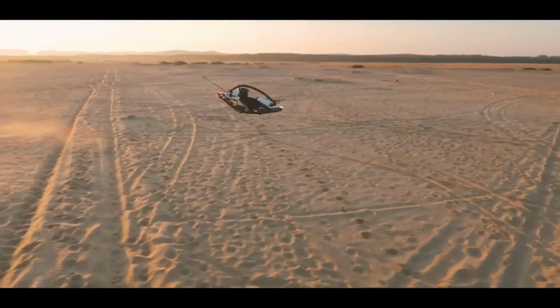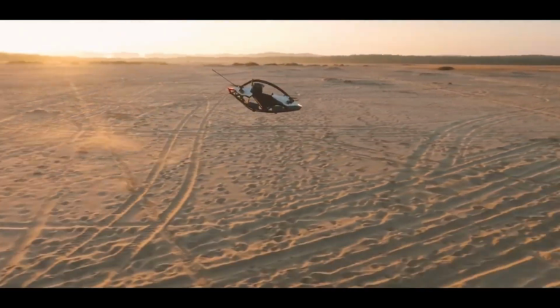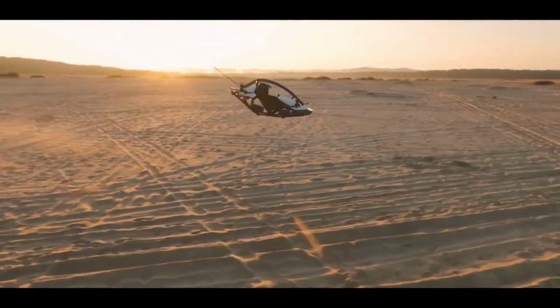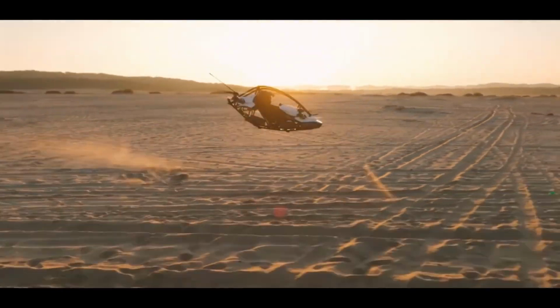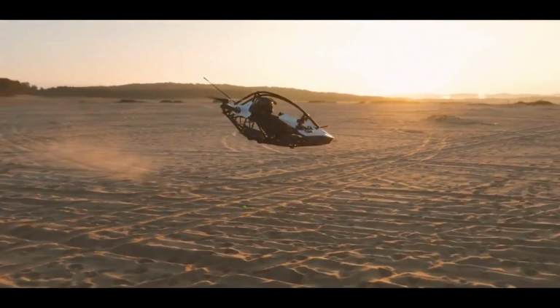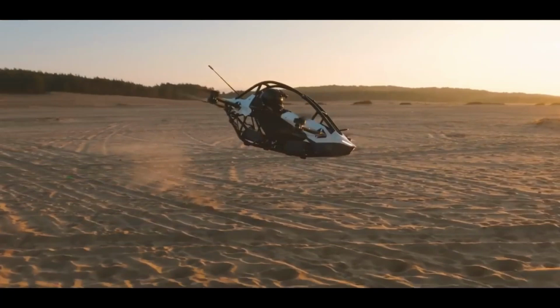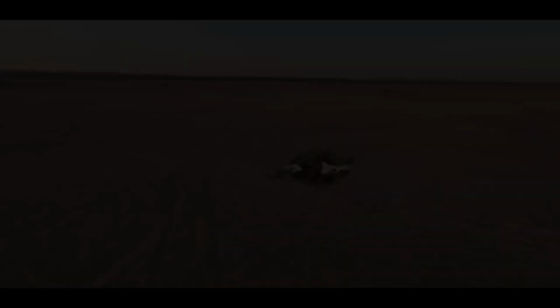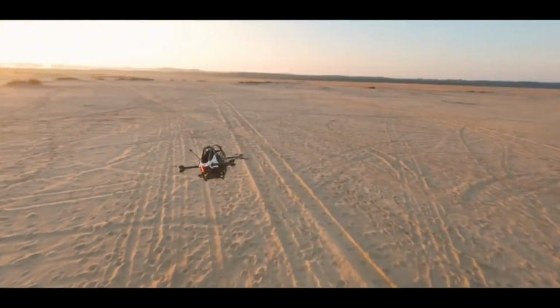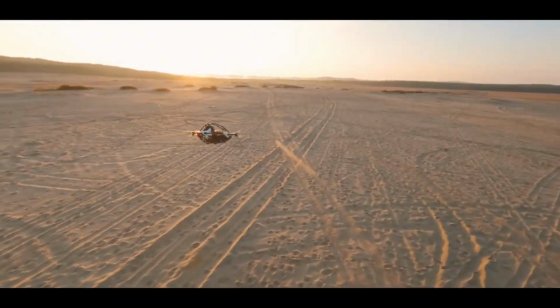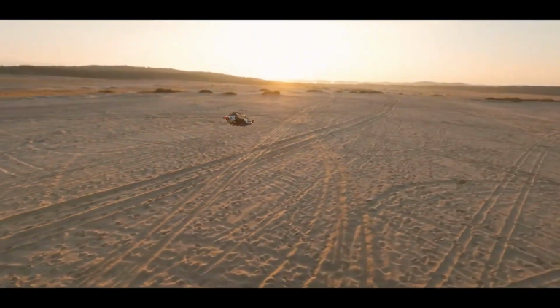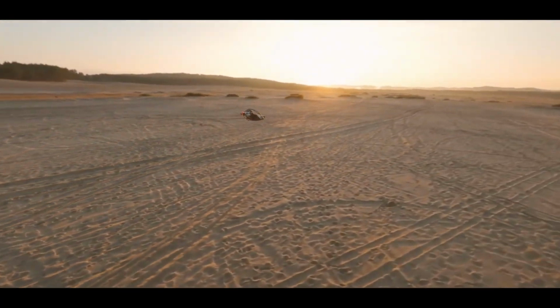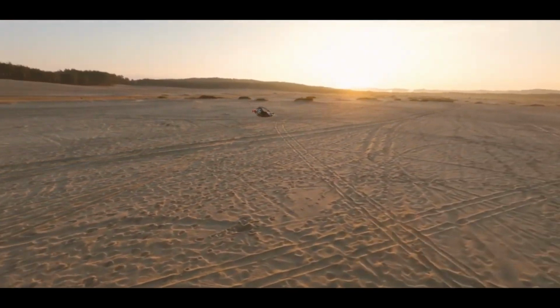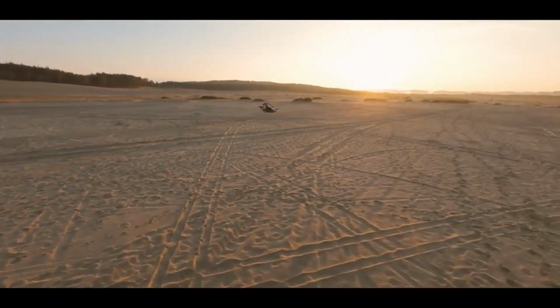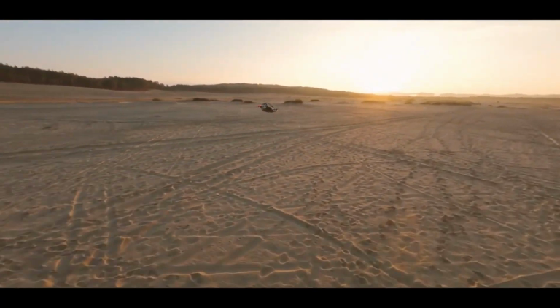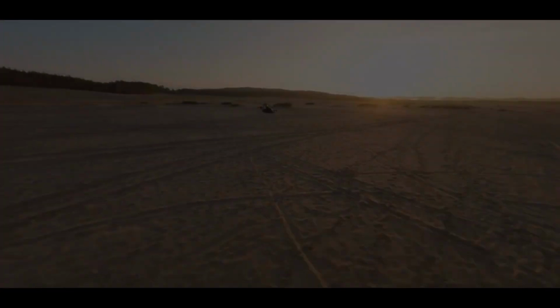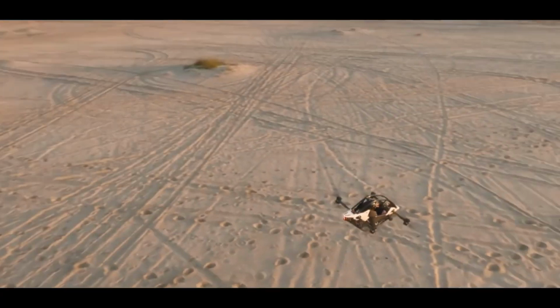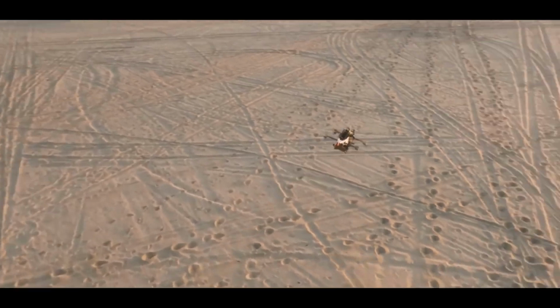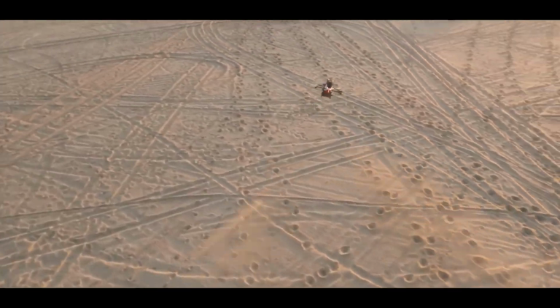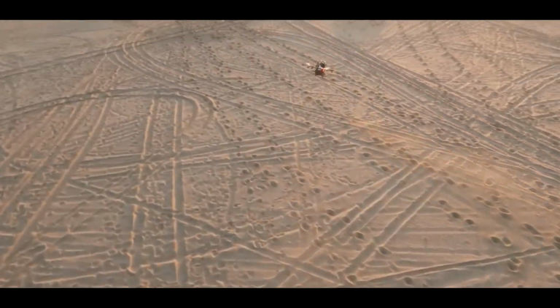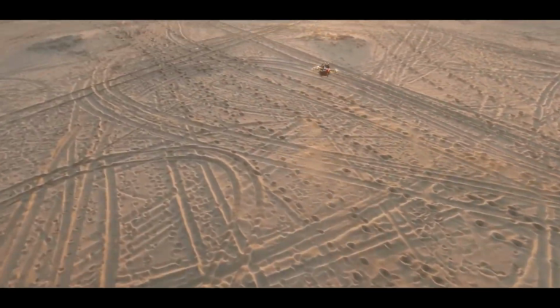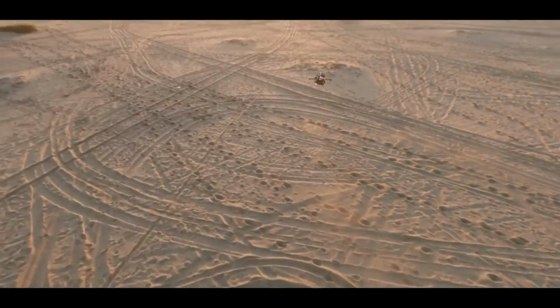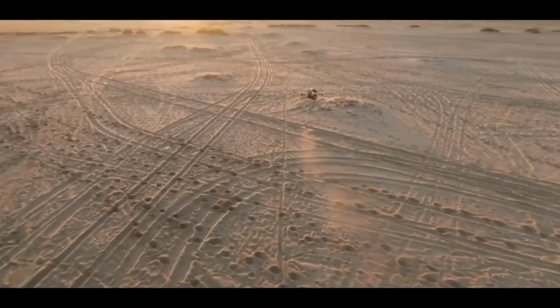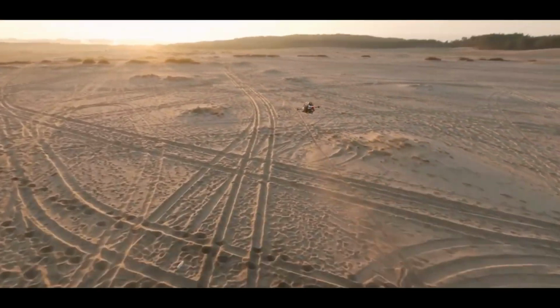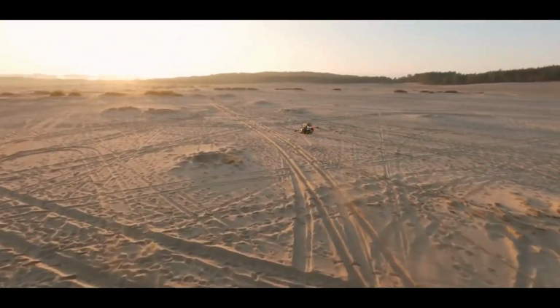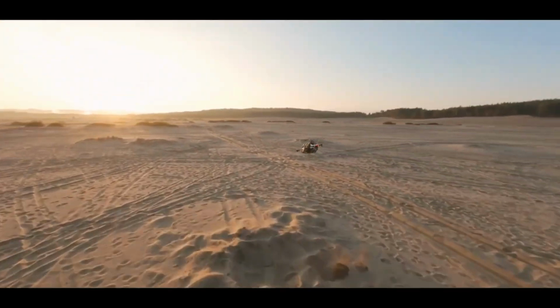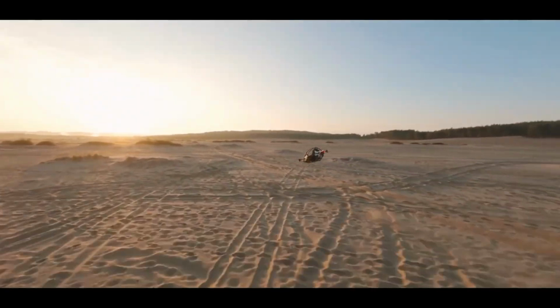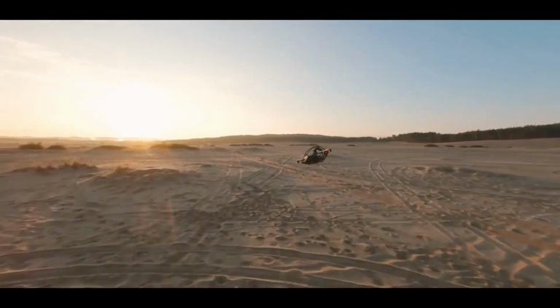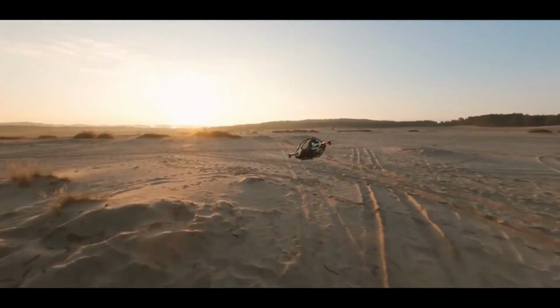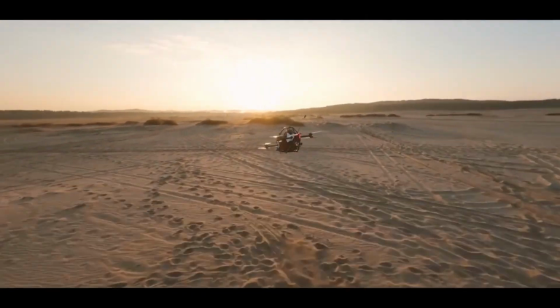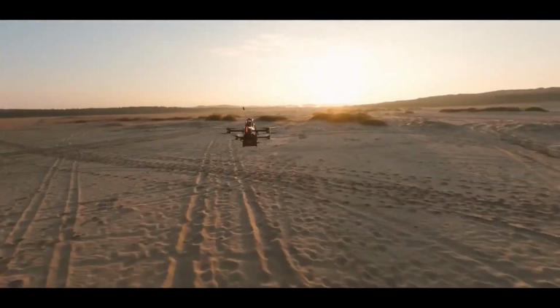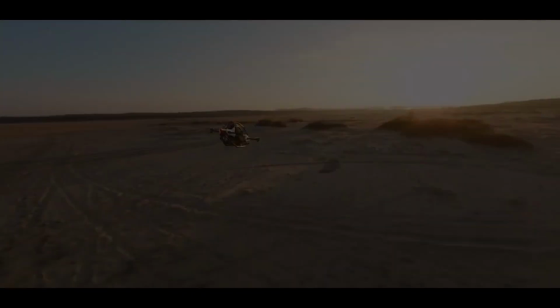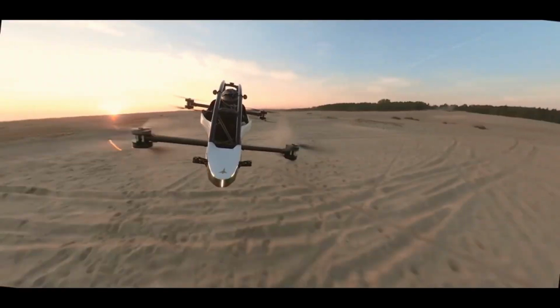One of the coolest features? You don't need a pilot's license to operate it. The Jetson One is designed to be user-friendly, with intuitive controls and safety features like triple-redundant flight computers and a ballistic parachute, just in case.